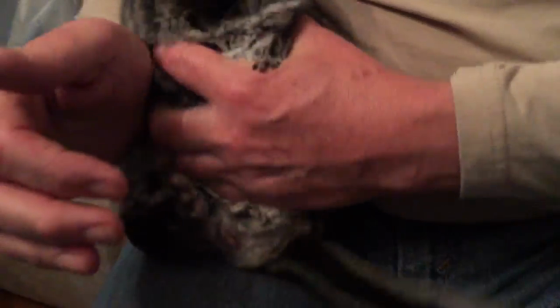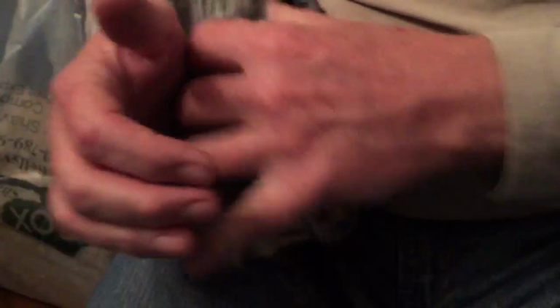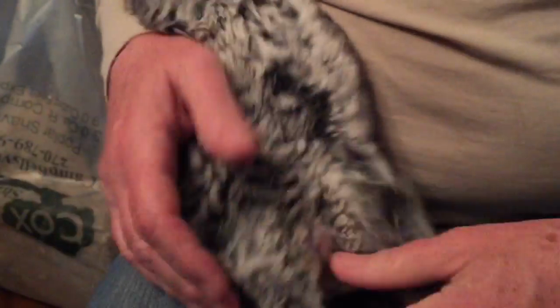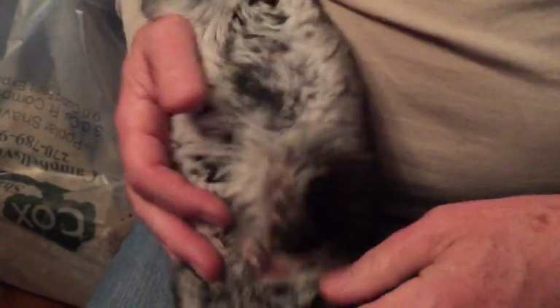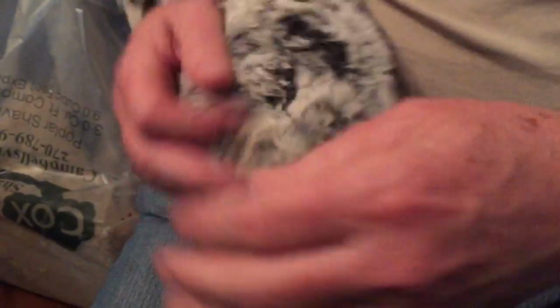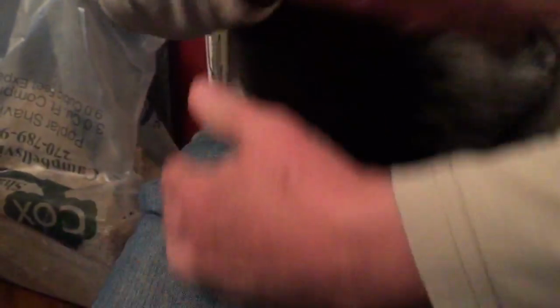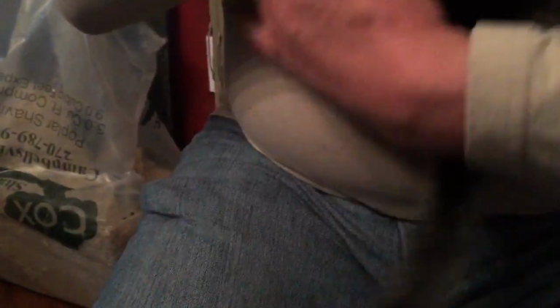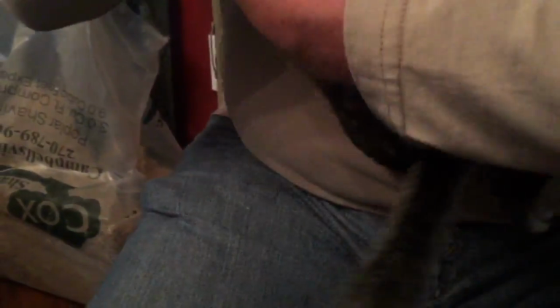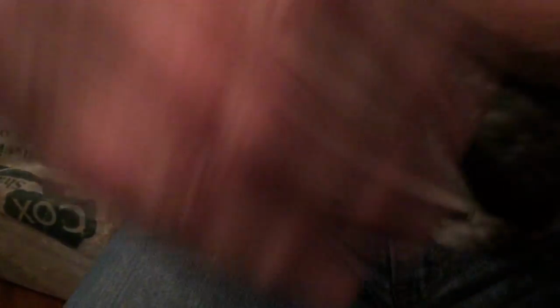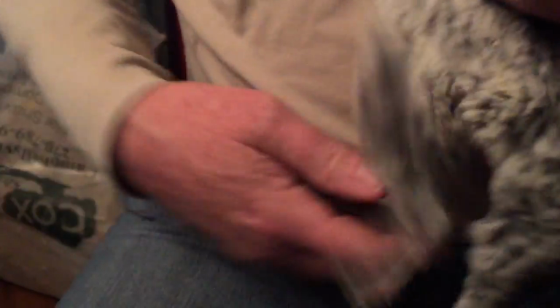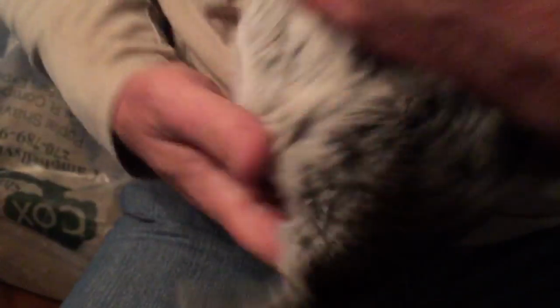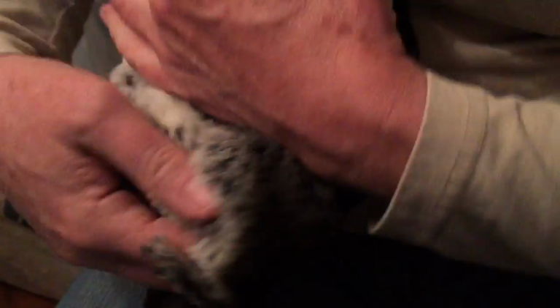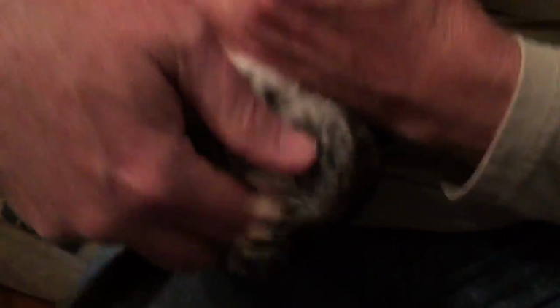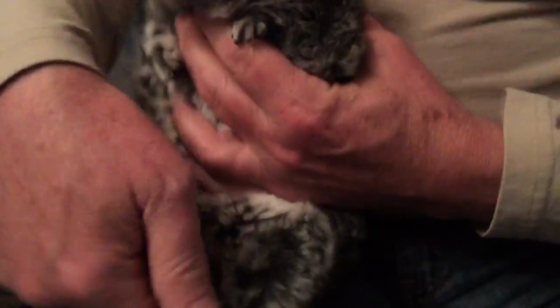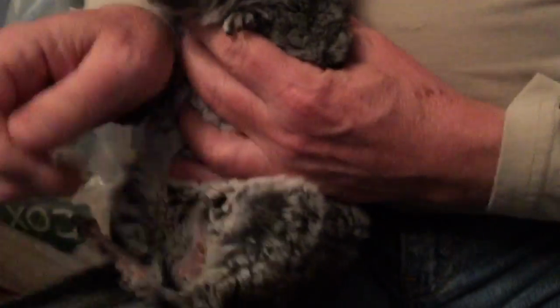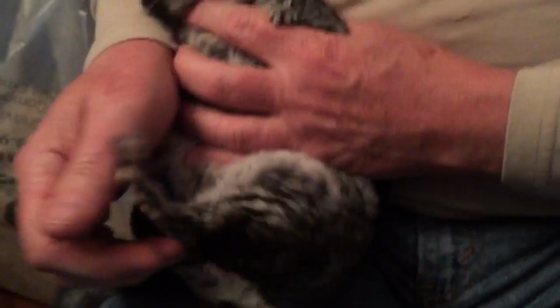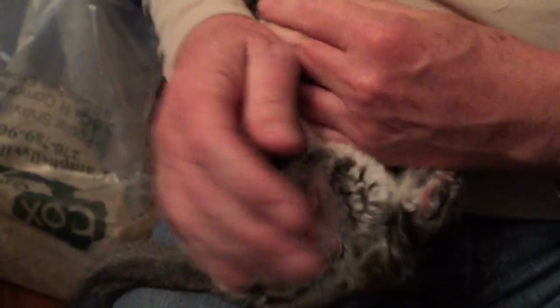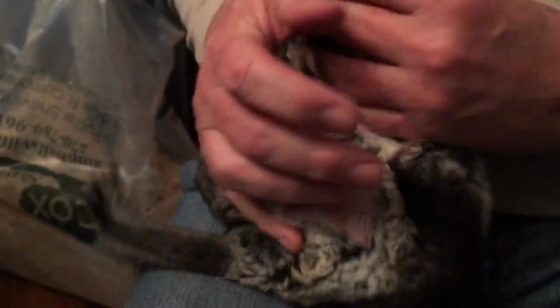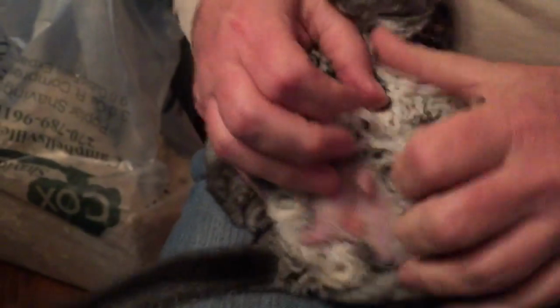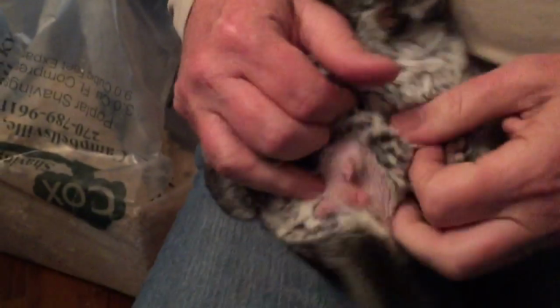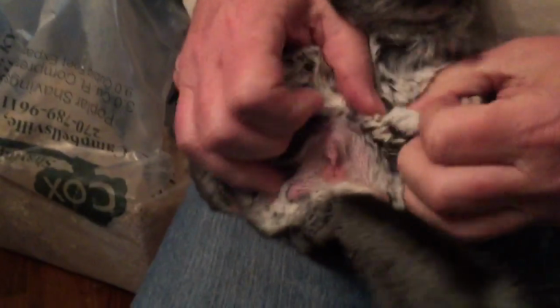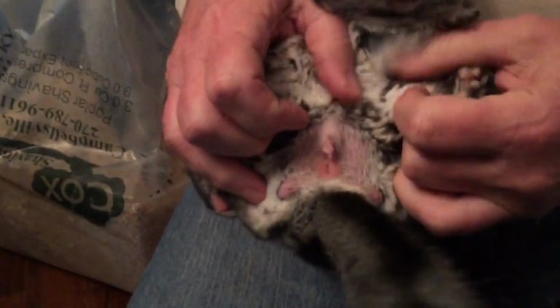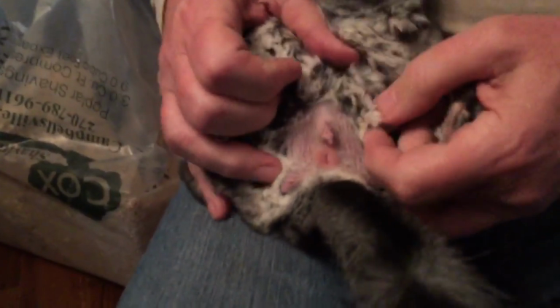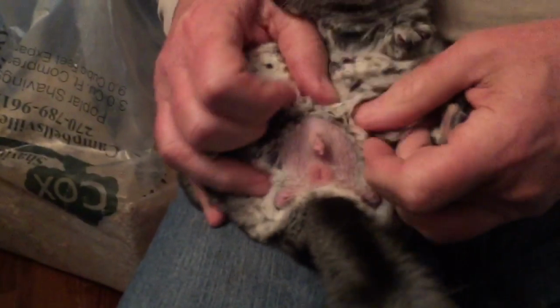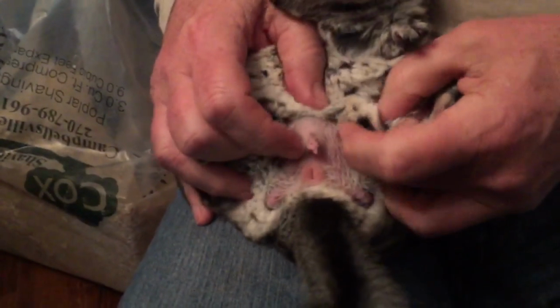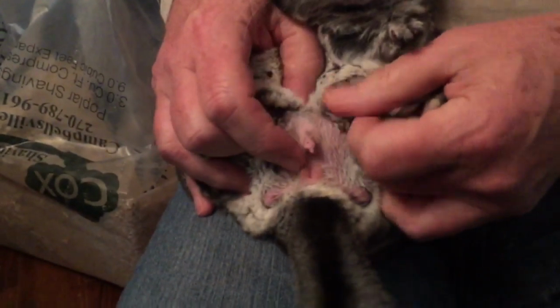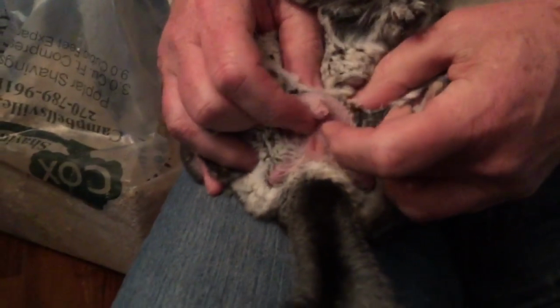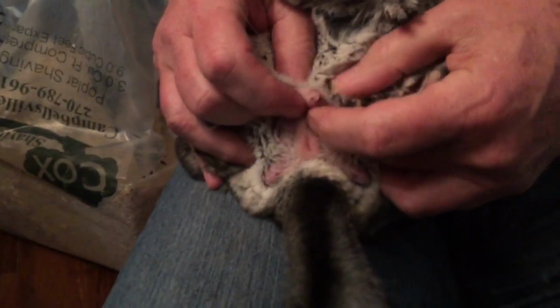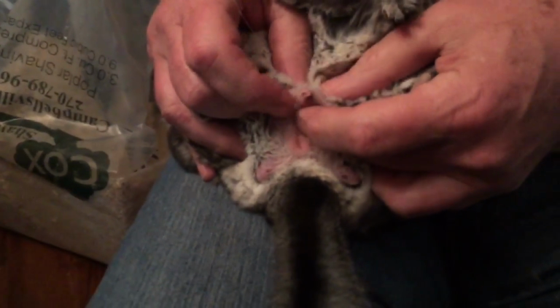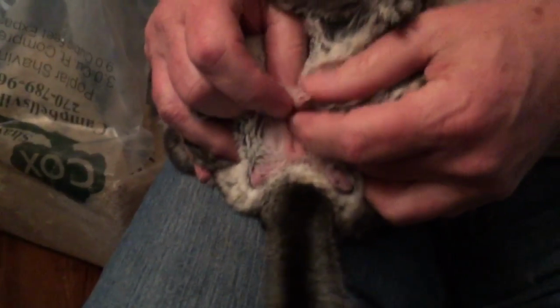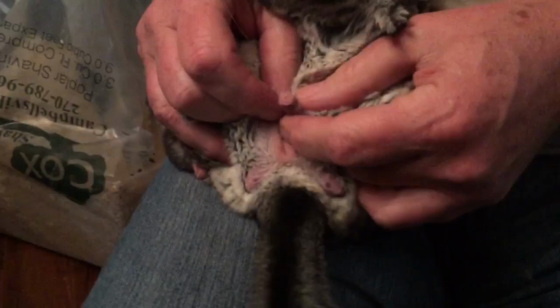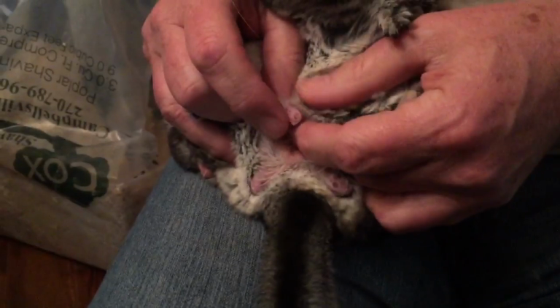I'm going to demonstrate how to check and remove a fur ring from a male. This guy has got one because I already looked to see. Hold him like this, or you can have one person hold while another person checks.